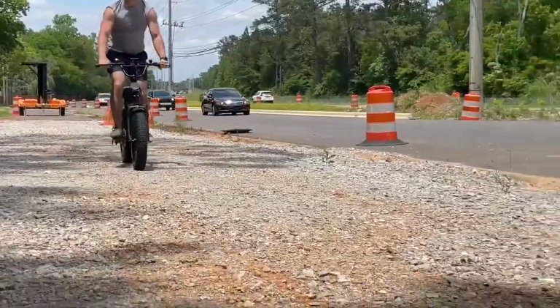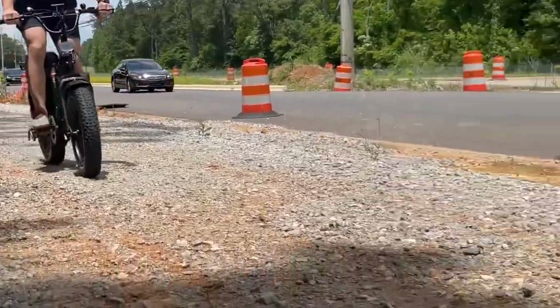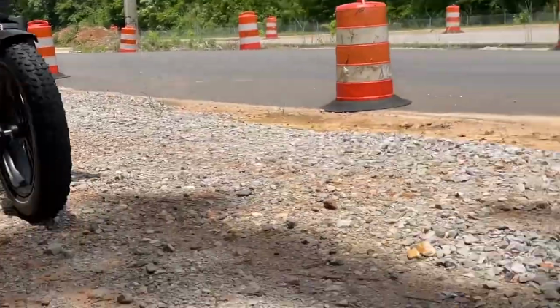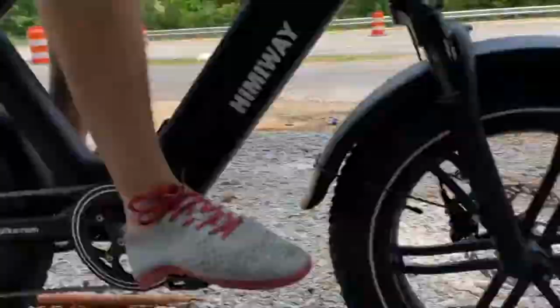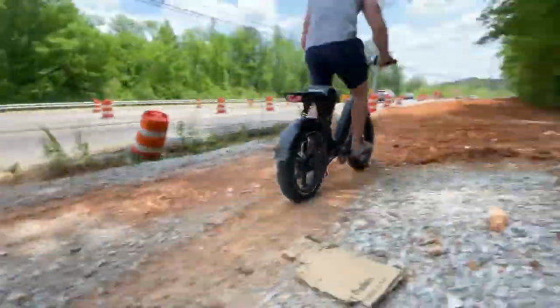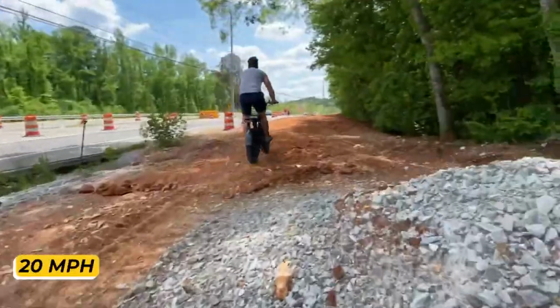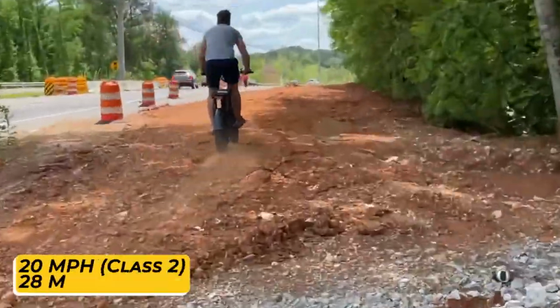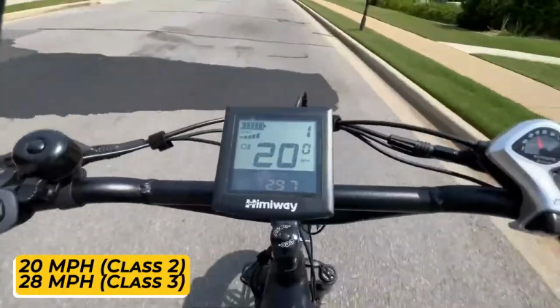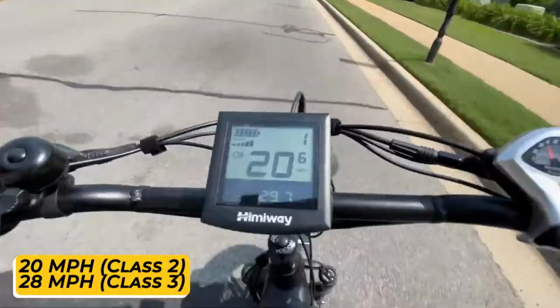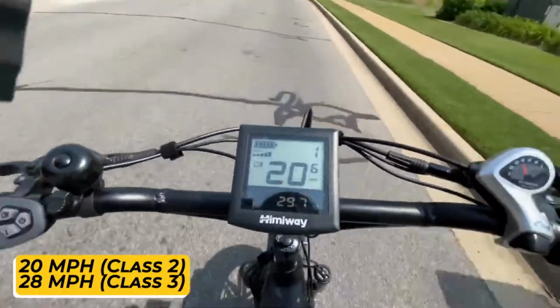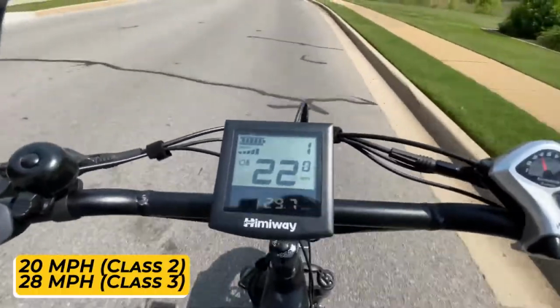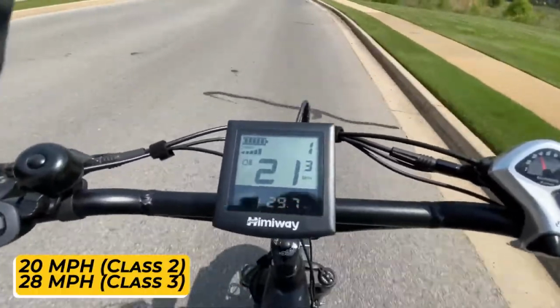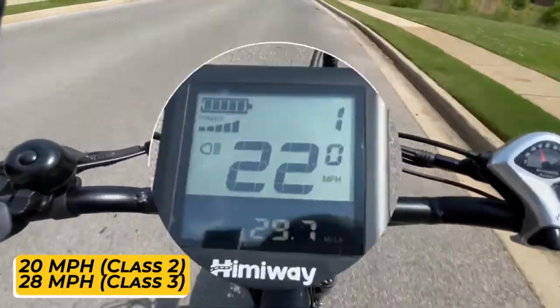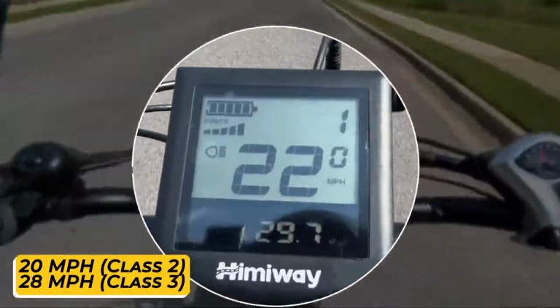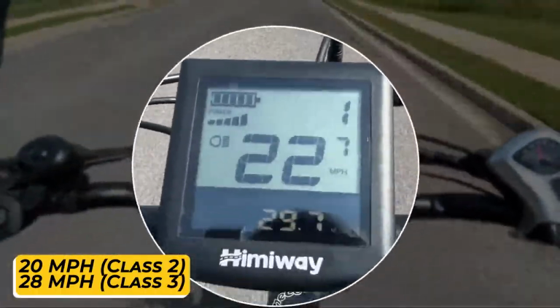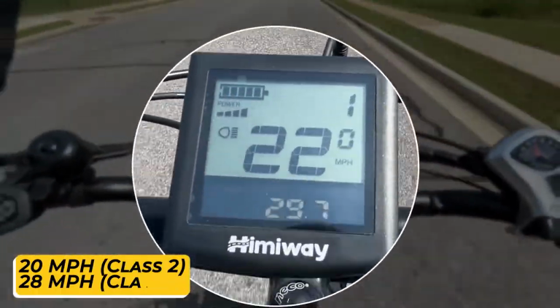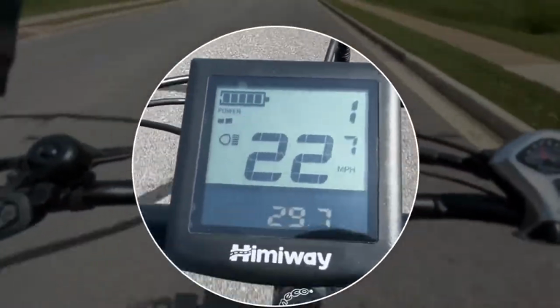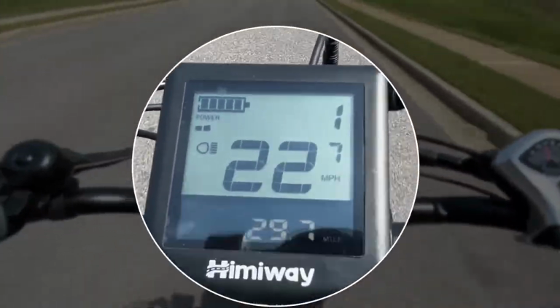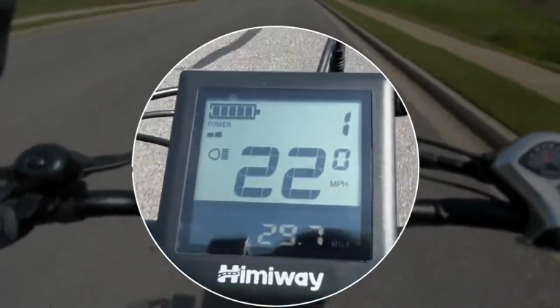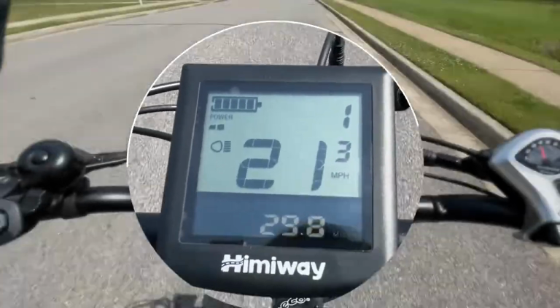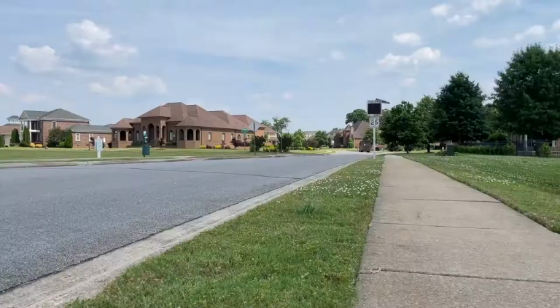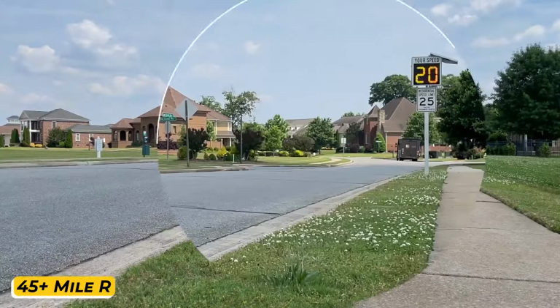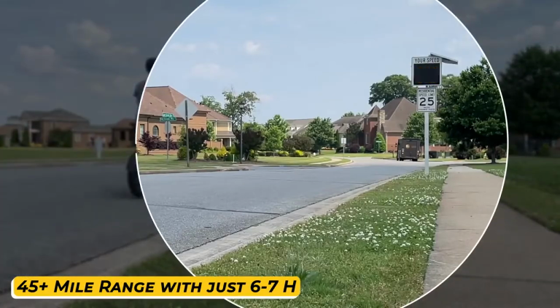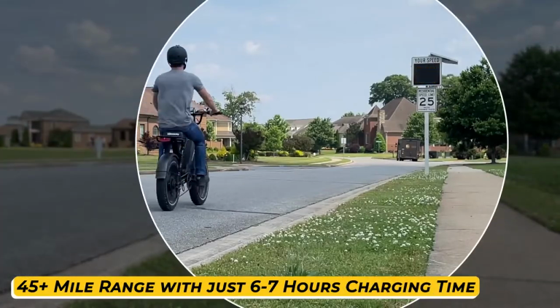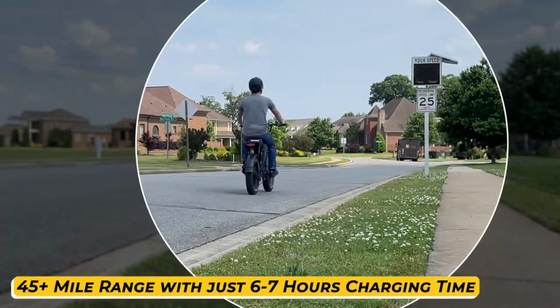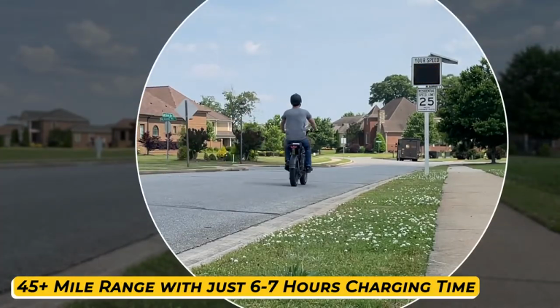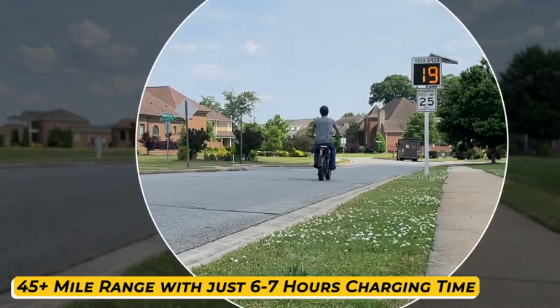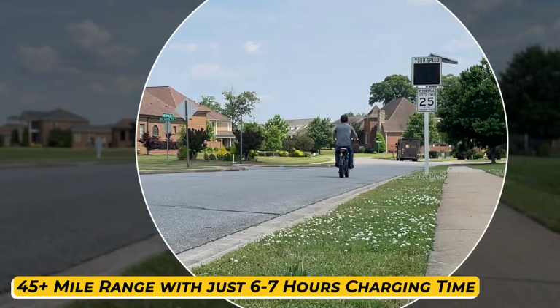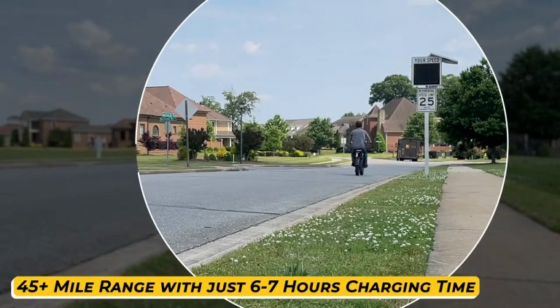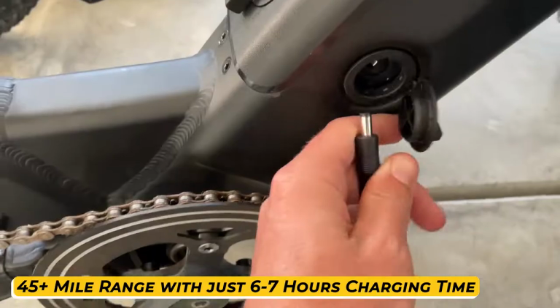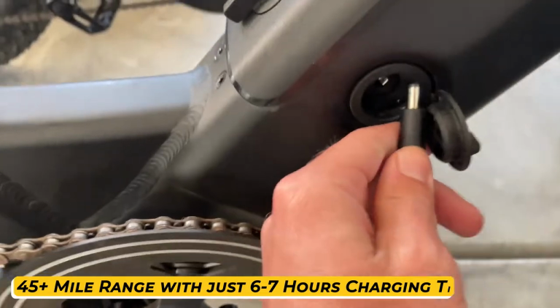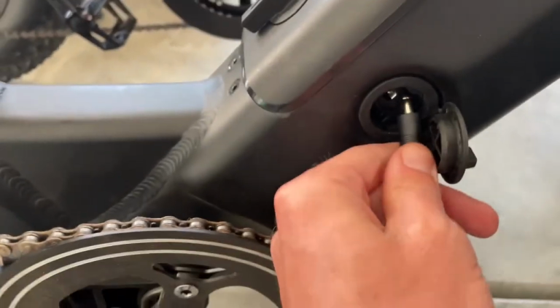You can set its top speed for 20 mph (Class 2) or 28 mph (Class 3). This electric bike also has a remarkable 45-plus-mile range, attainable with just 6 to 7 hours of charging time.